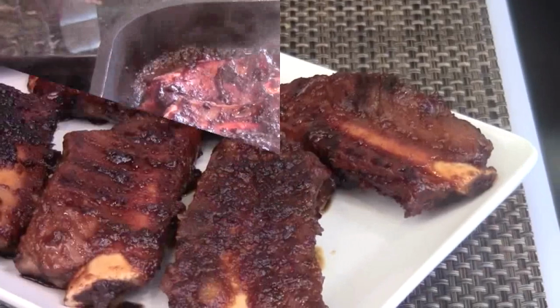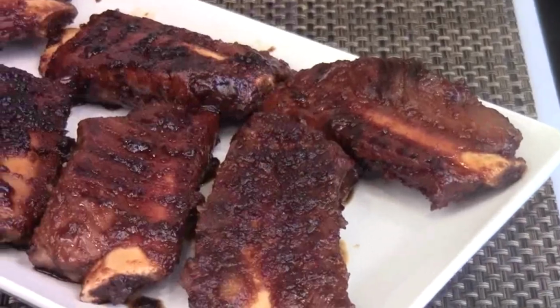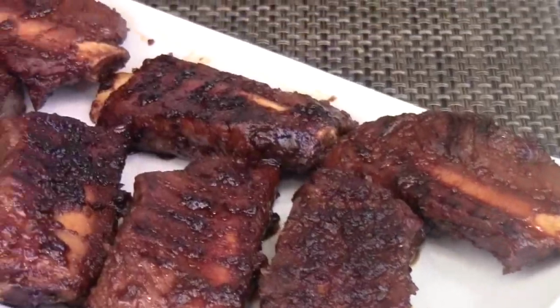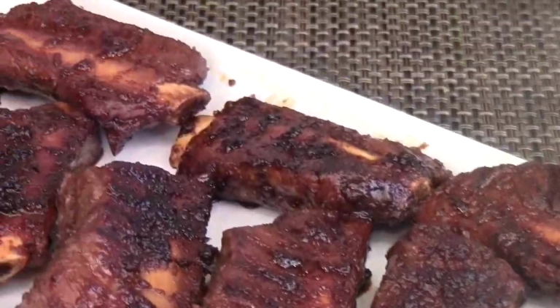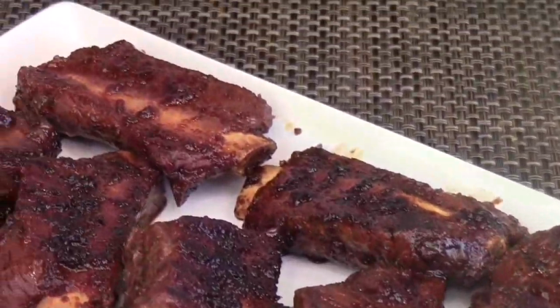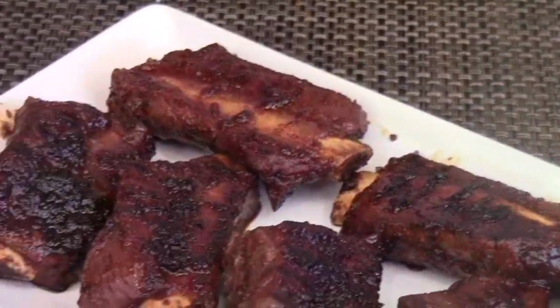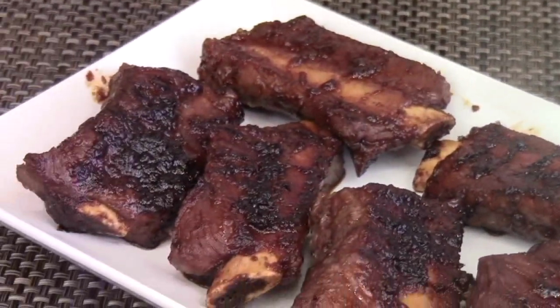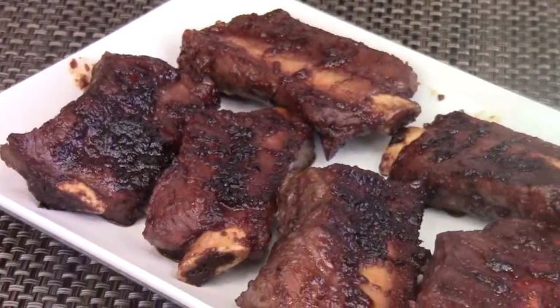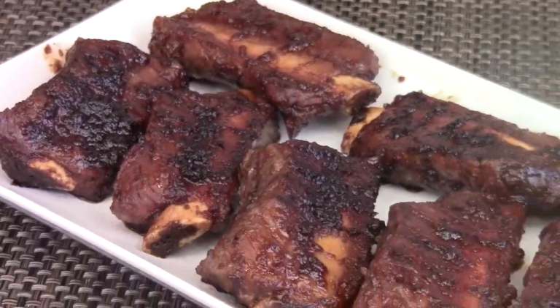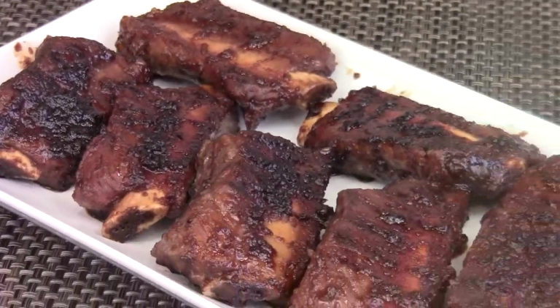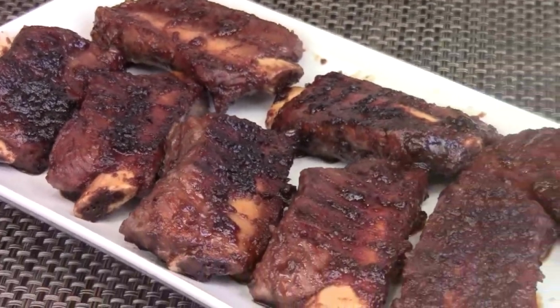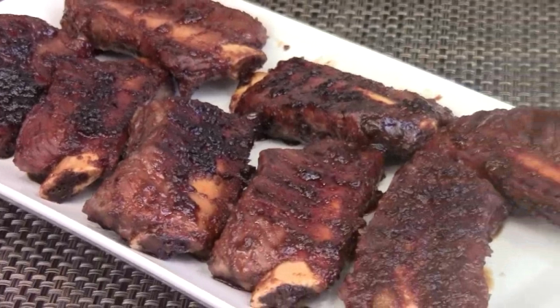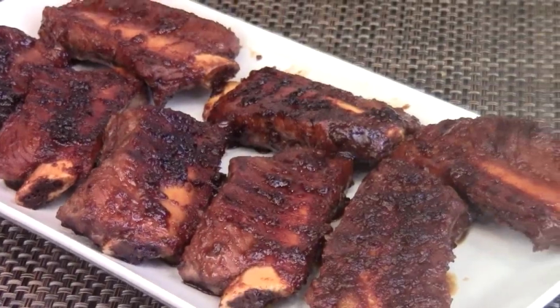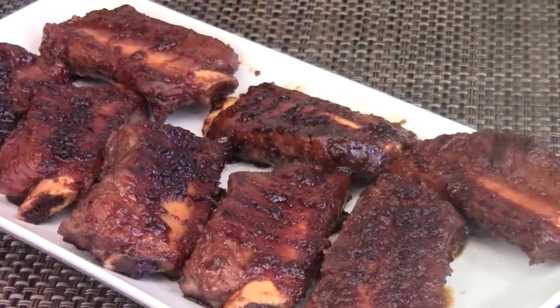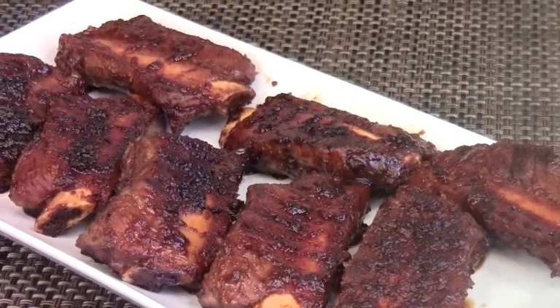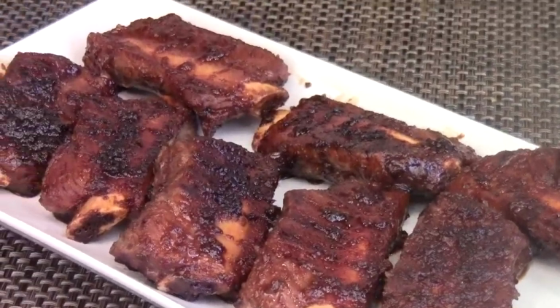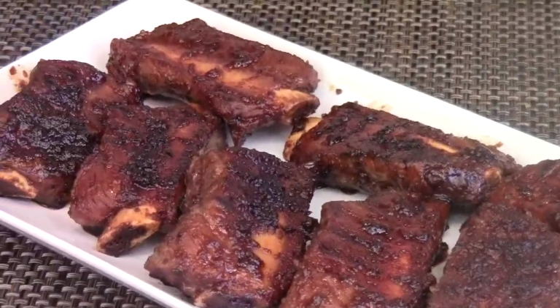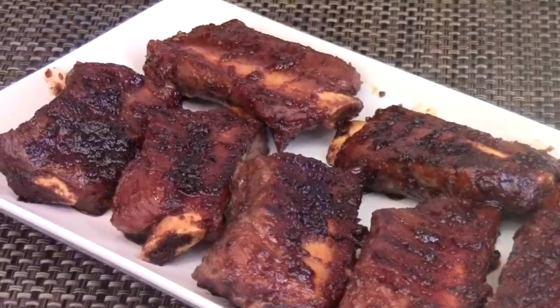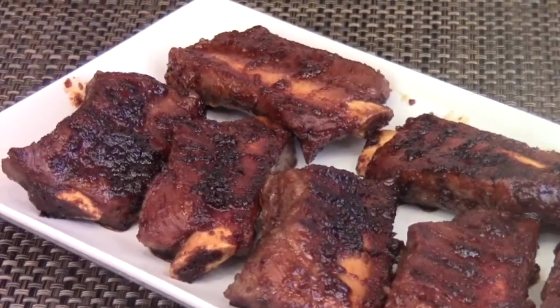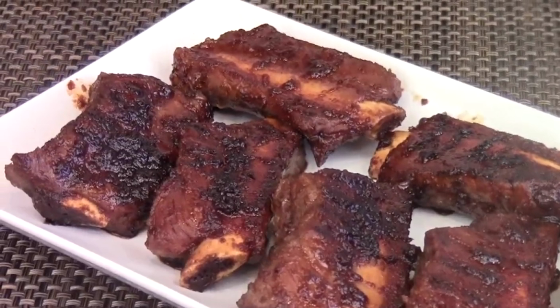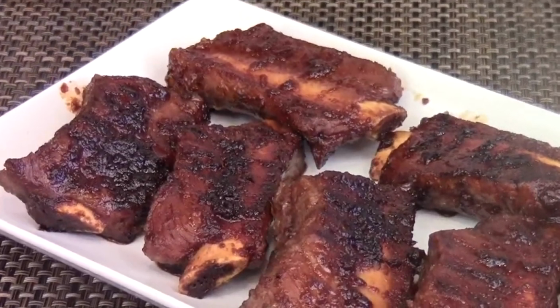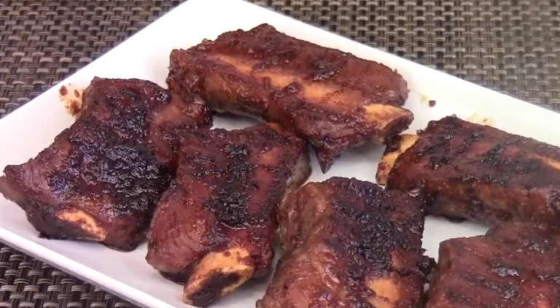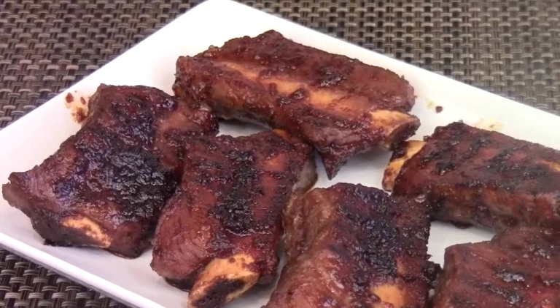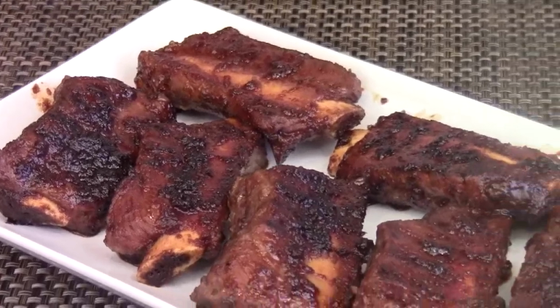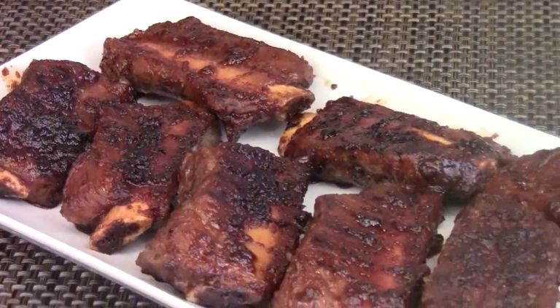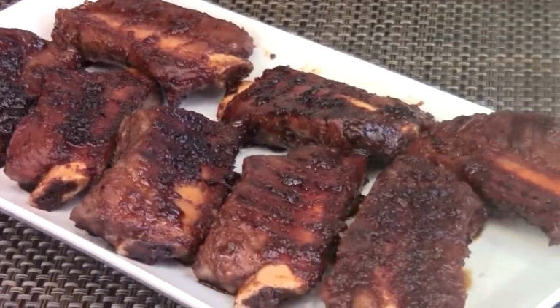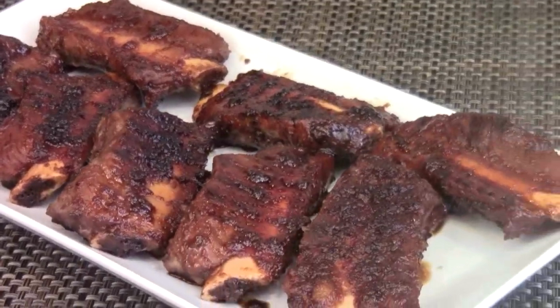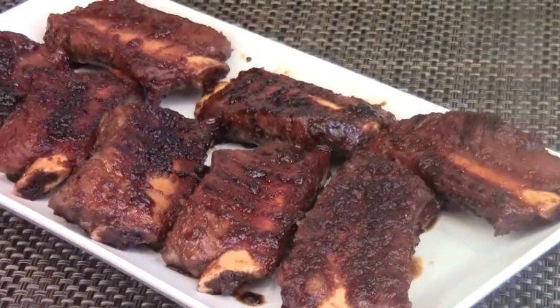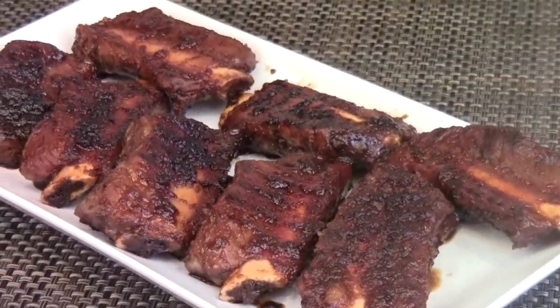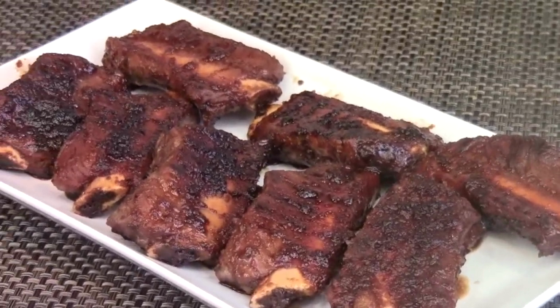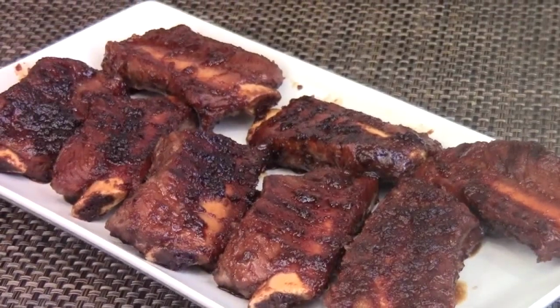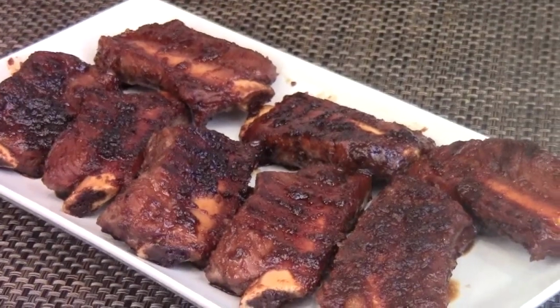Here is your delicious Korean Kelbee short ribs. My kids are going to love this. I hope you like the video. I'm Chef Tom. Thank you for watching Fortune Cooking — please subscribe and comment. I'll see you next time.